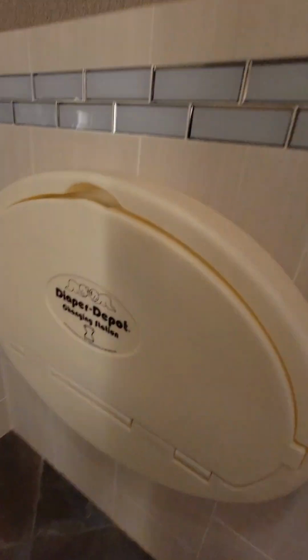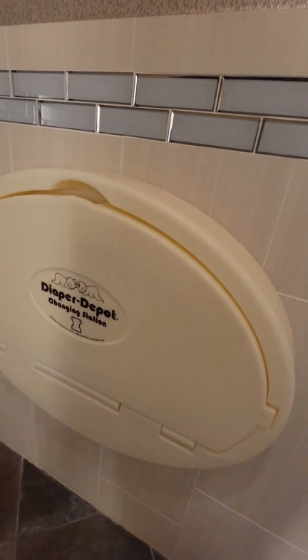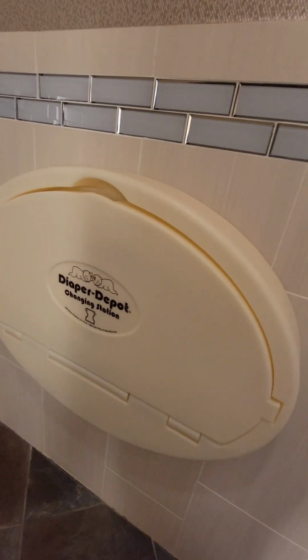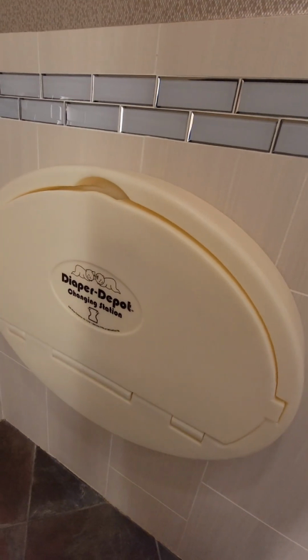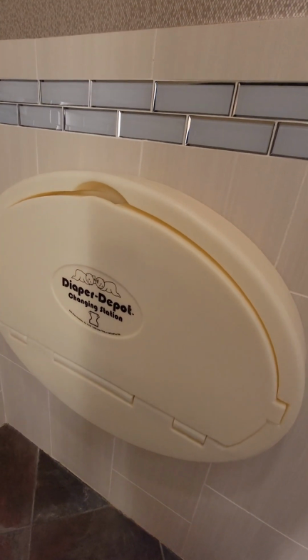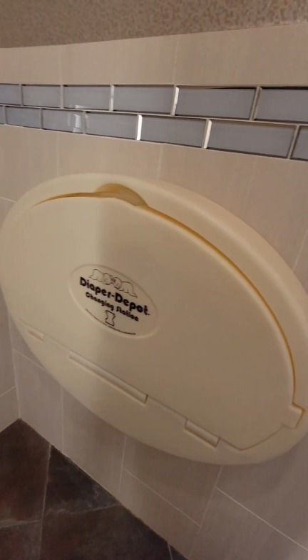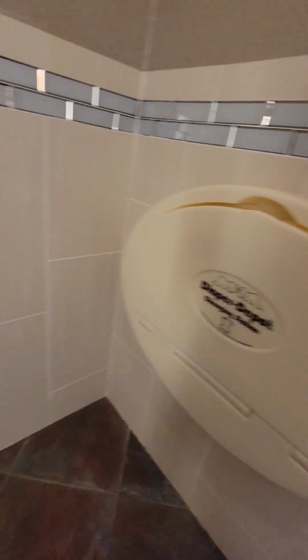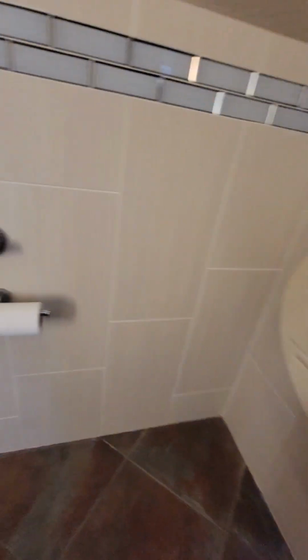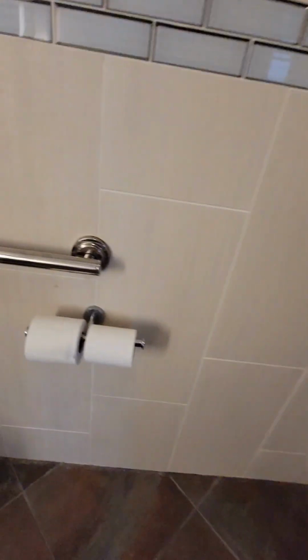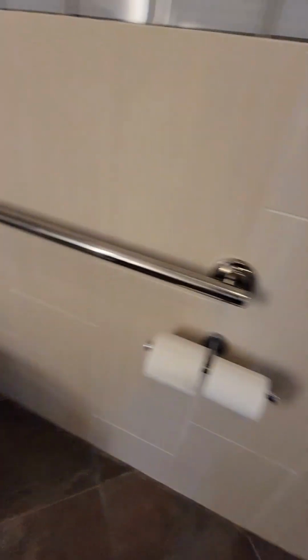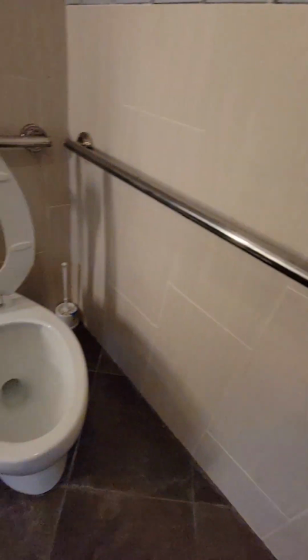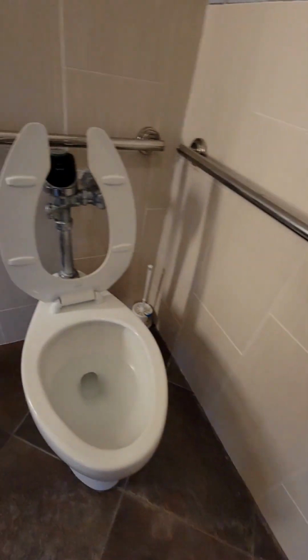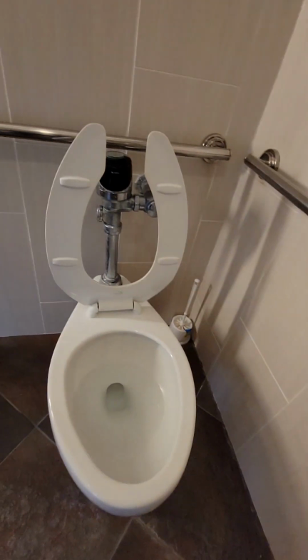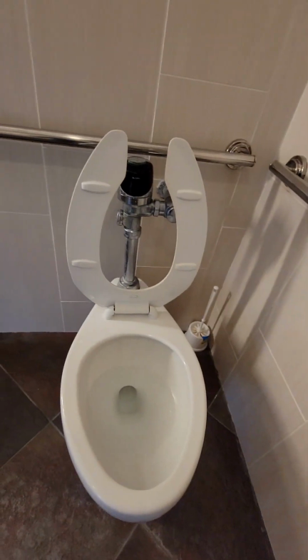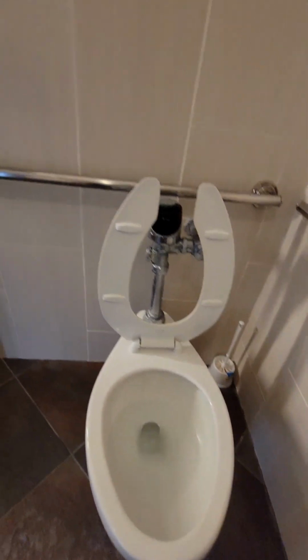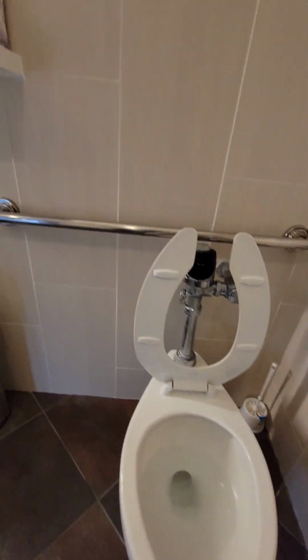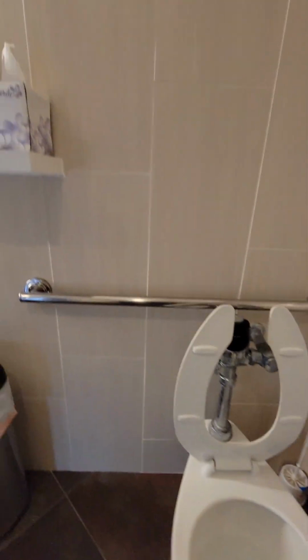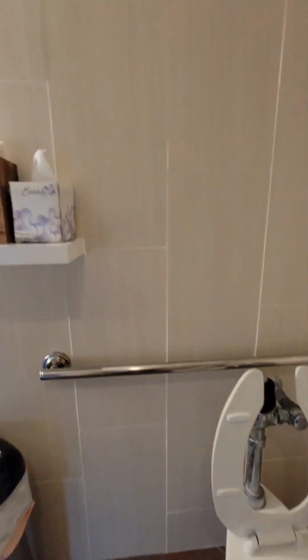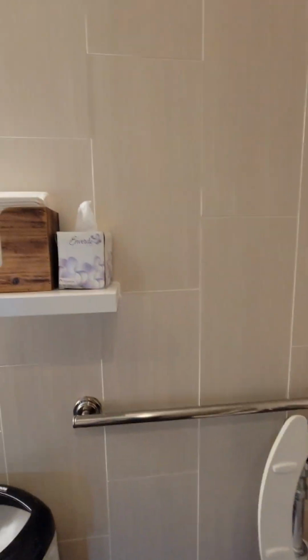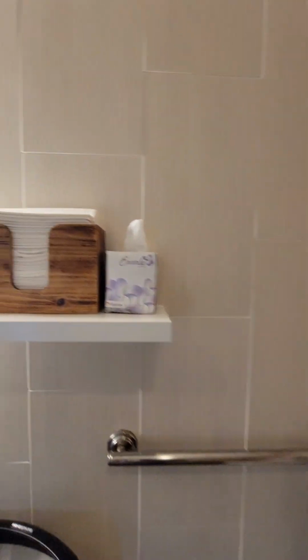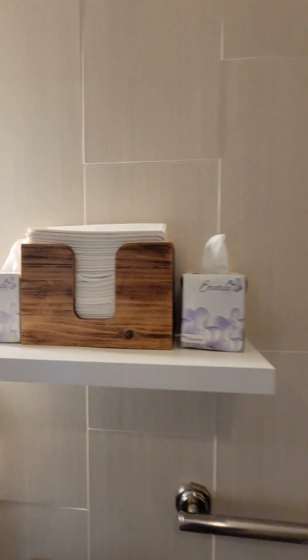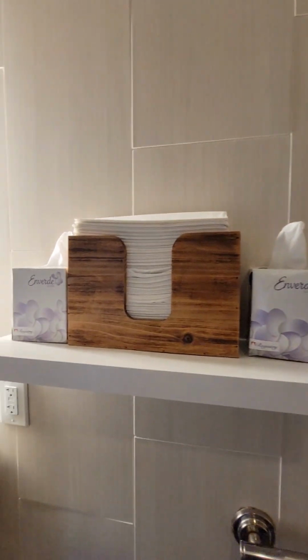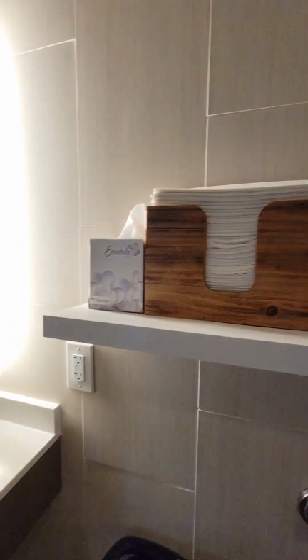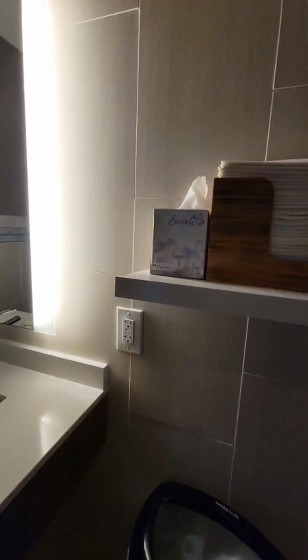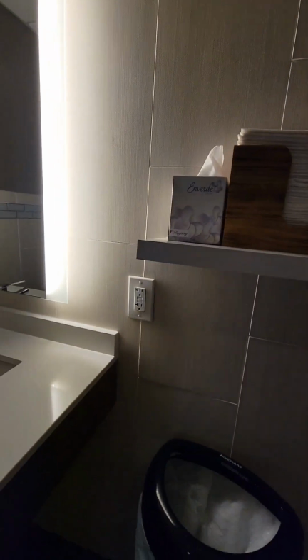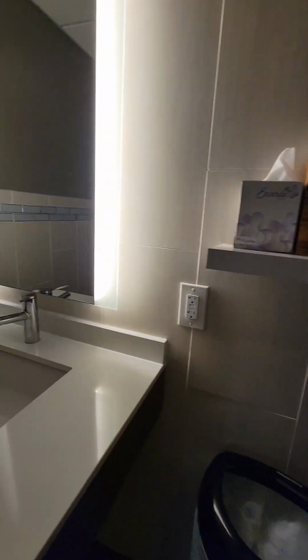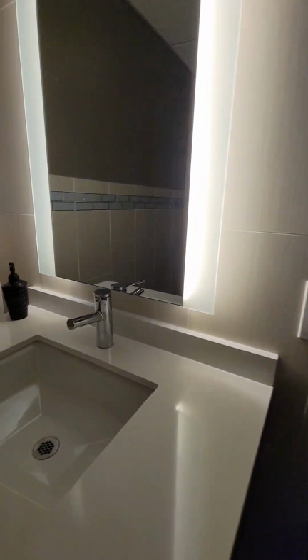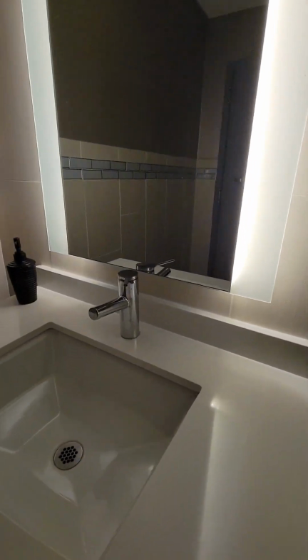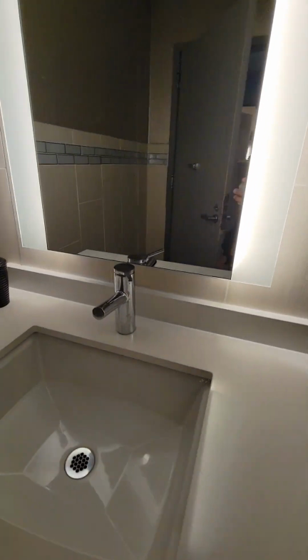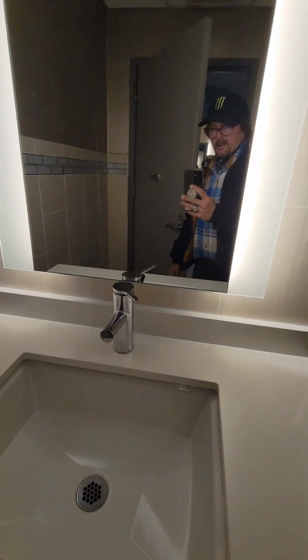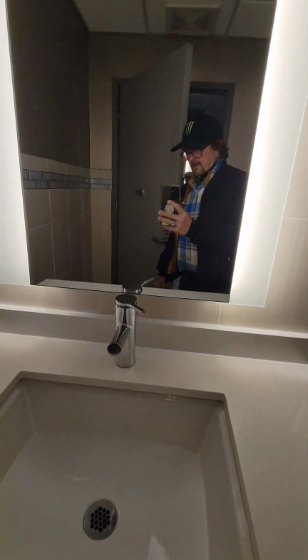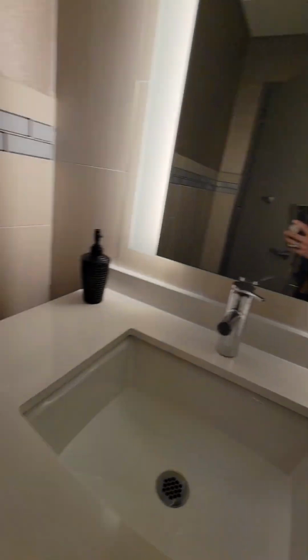The second restroom also has a diaper changing station, toilet paper, towels, and Kleenex — very clean.